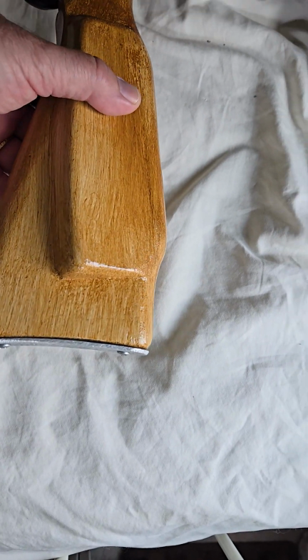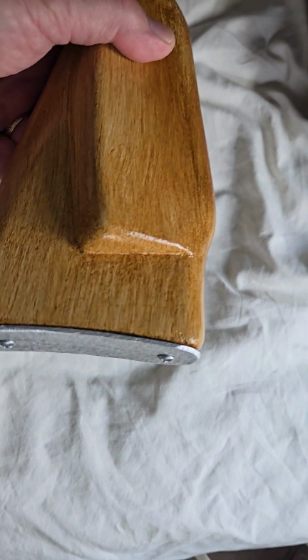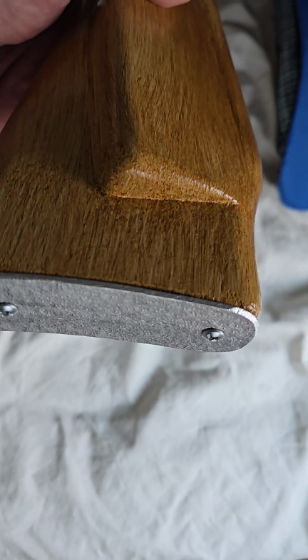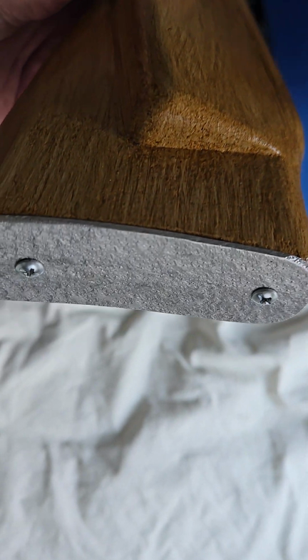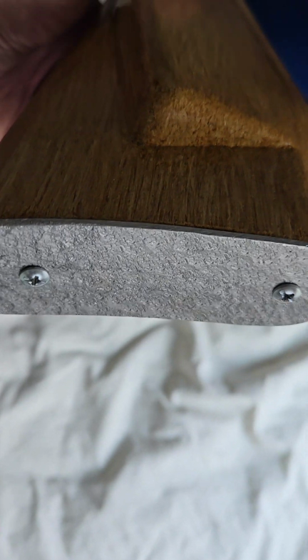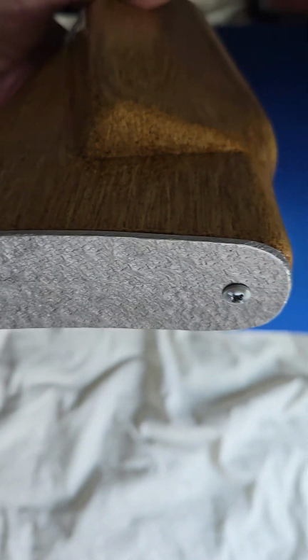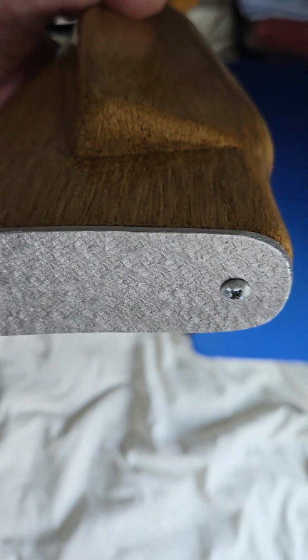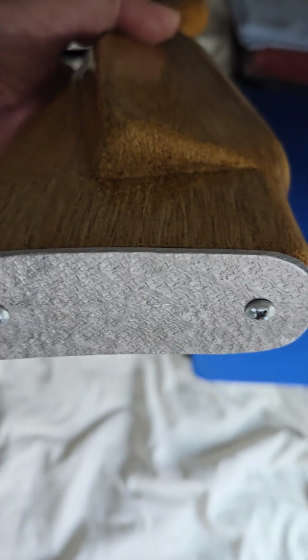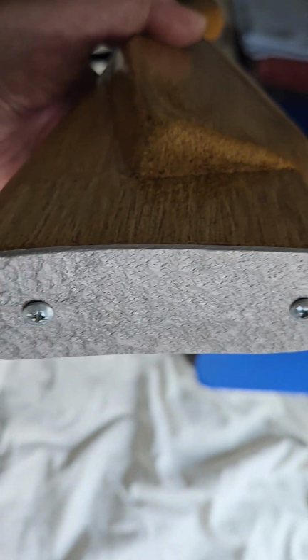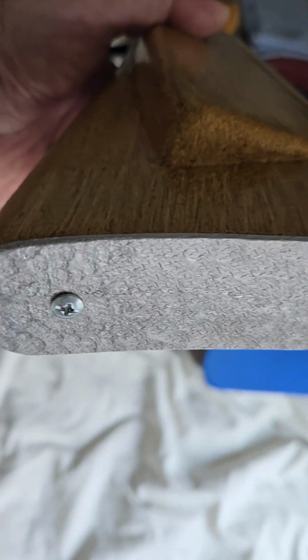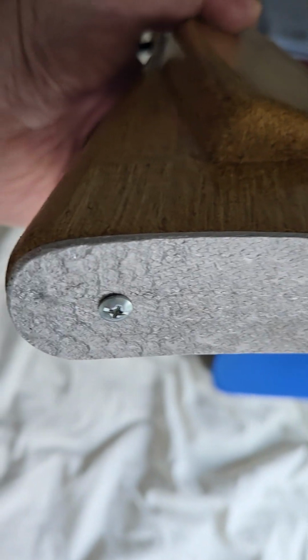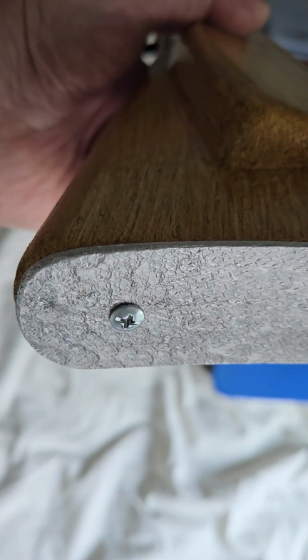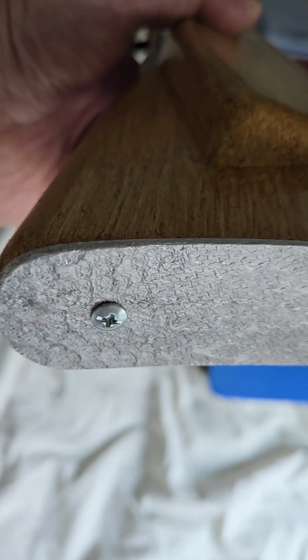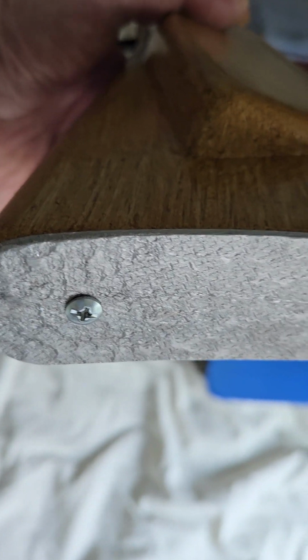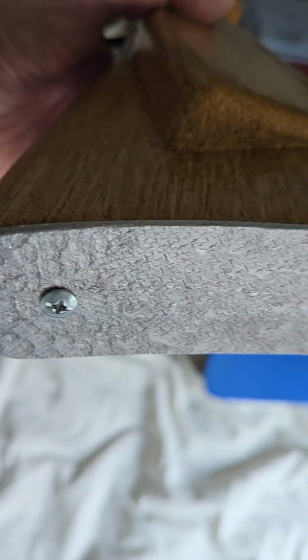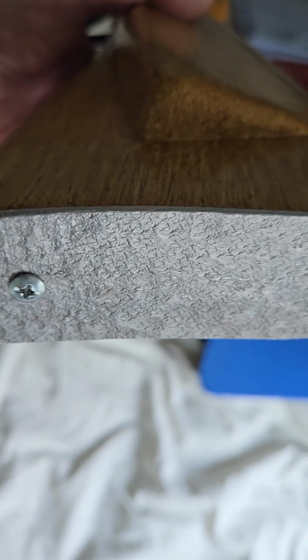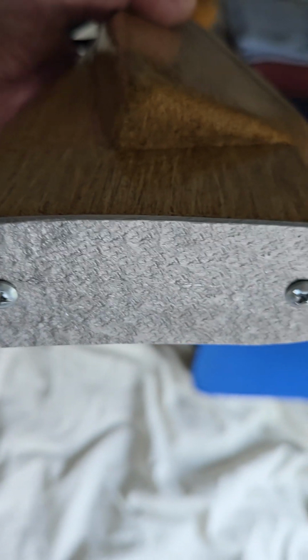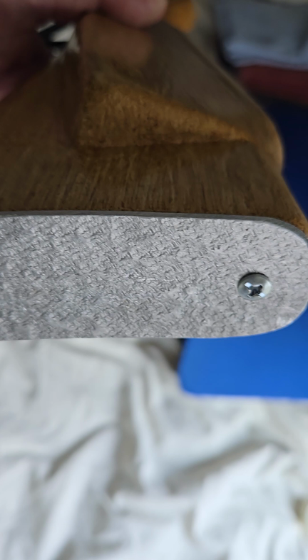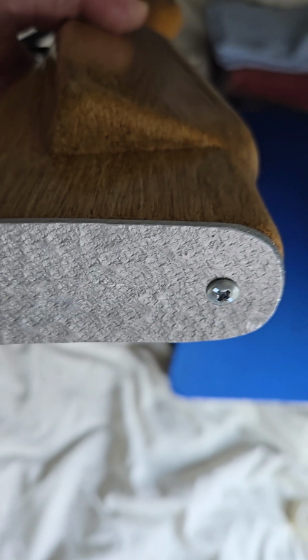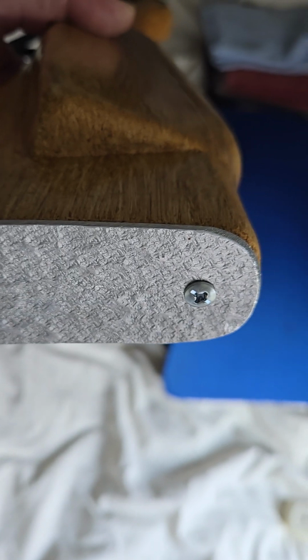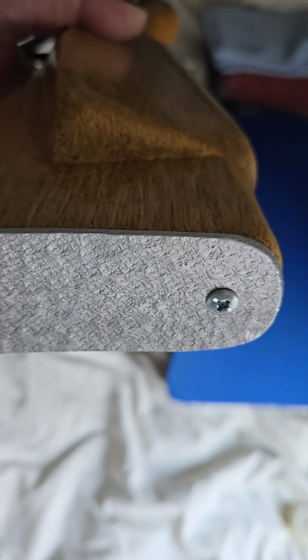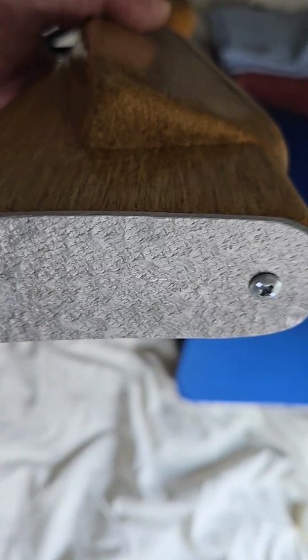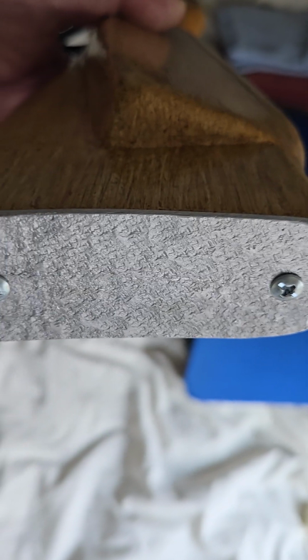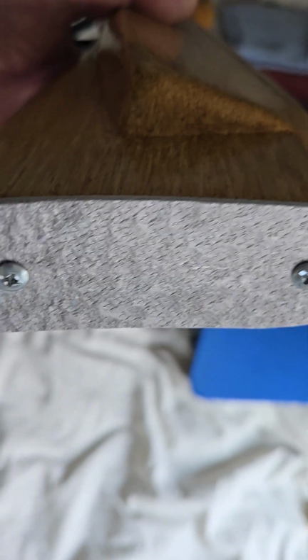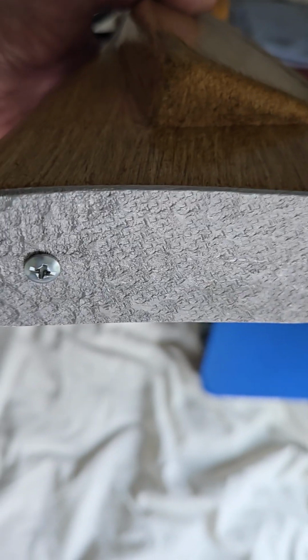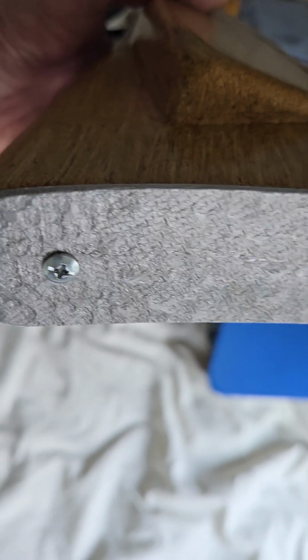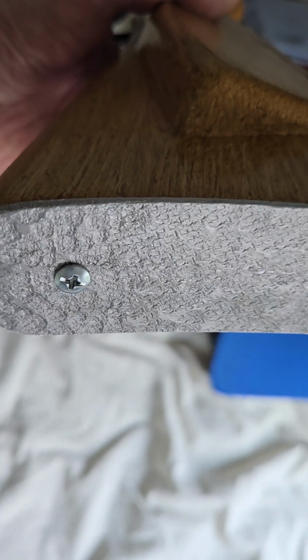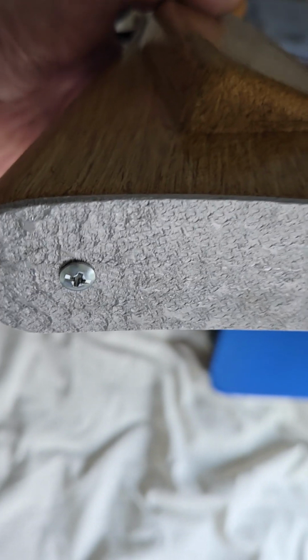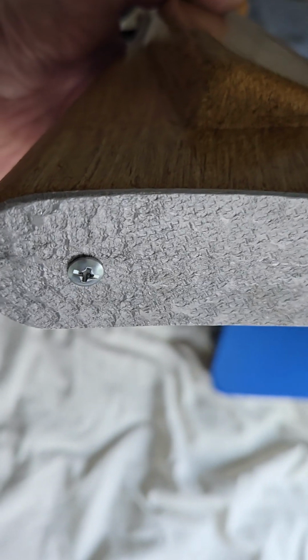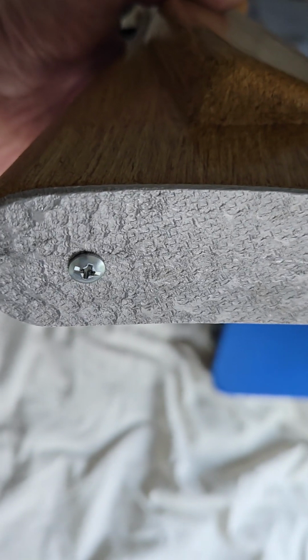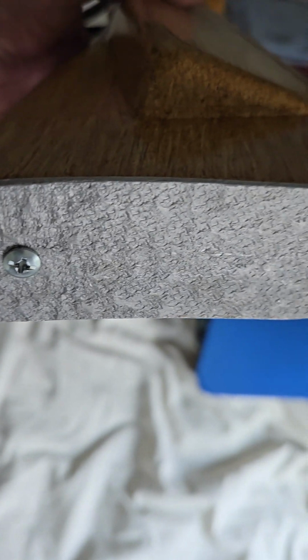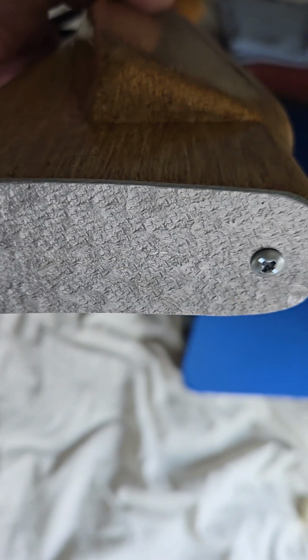I like to put these metal butt plates on, but on this one I decided to give it a texturing. I did a ball peen hammer texturing to the butt plate, and I think that looks kind of neat — a little different.